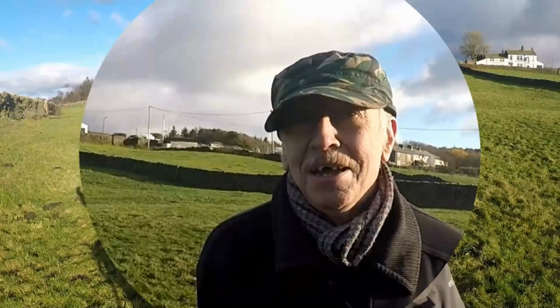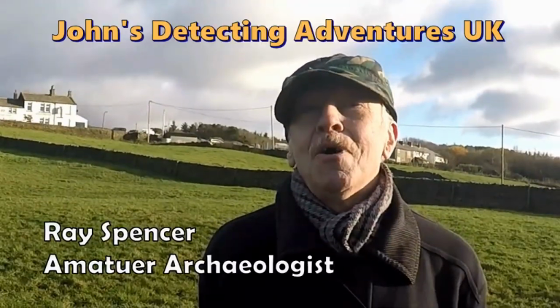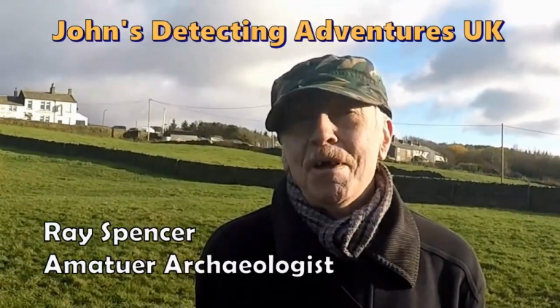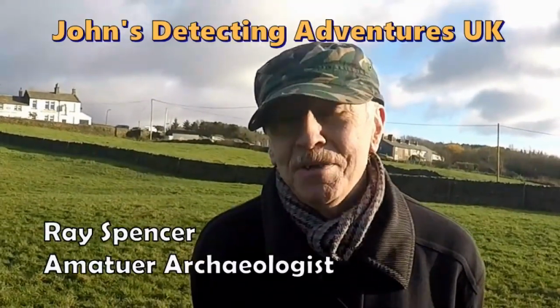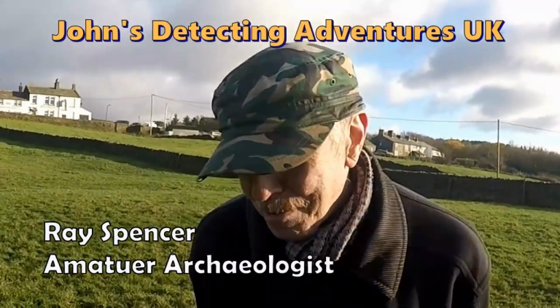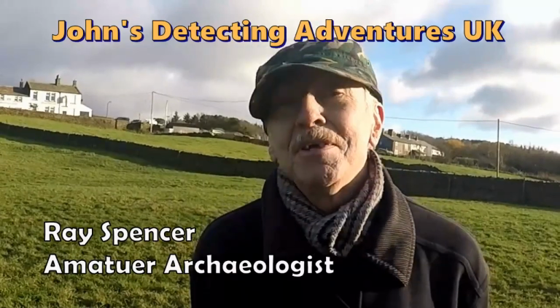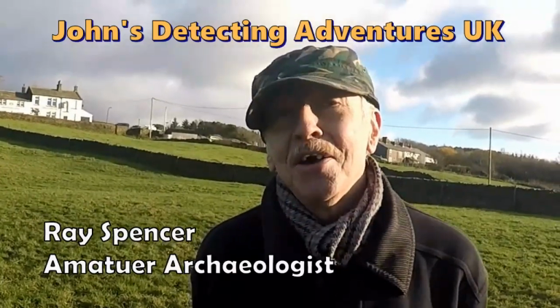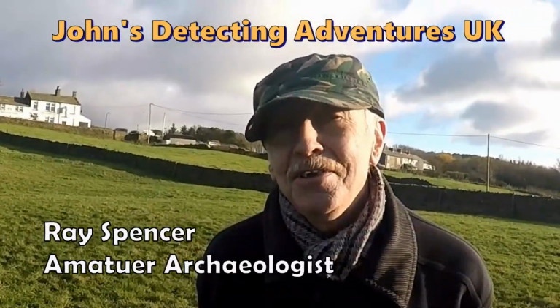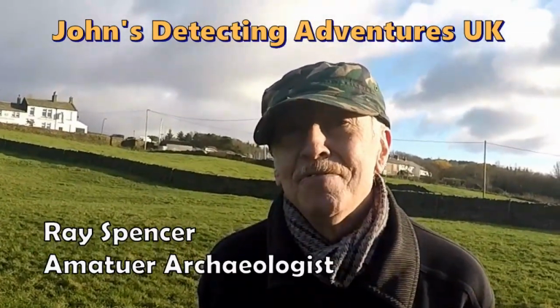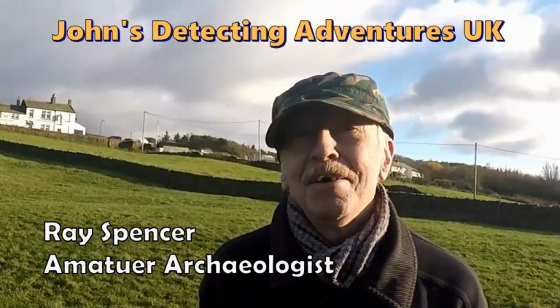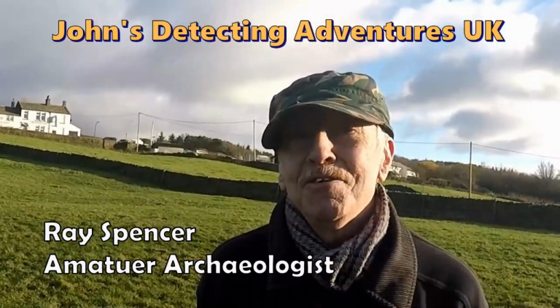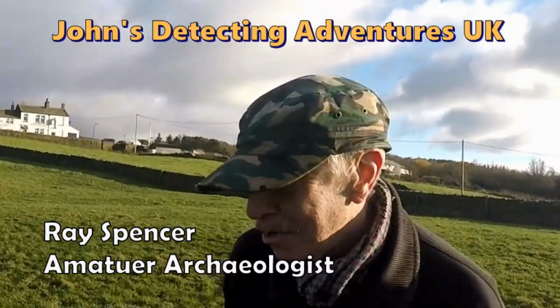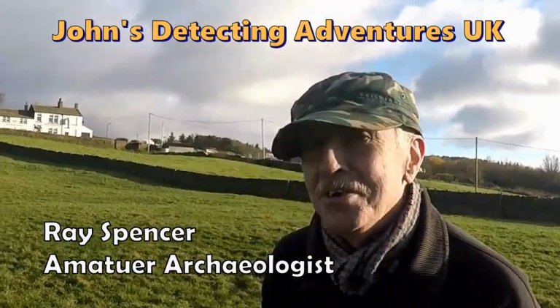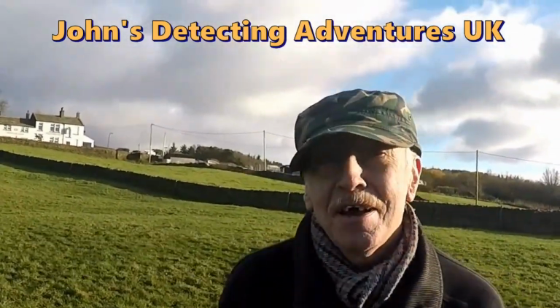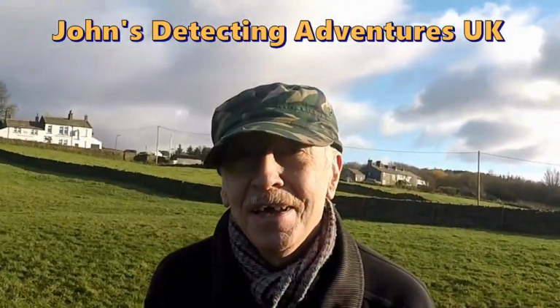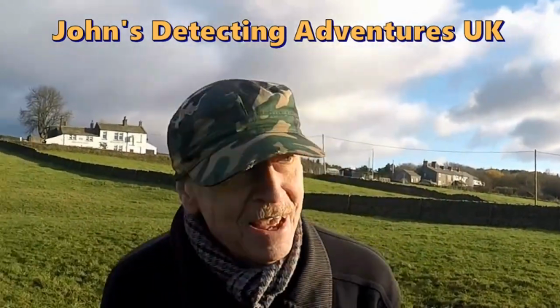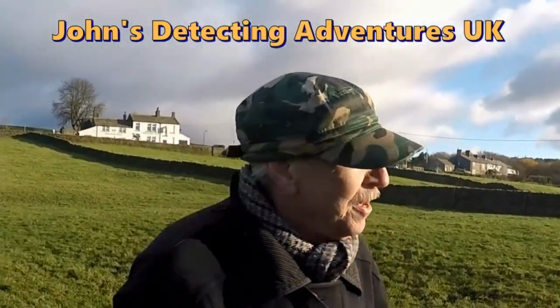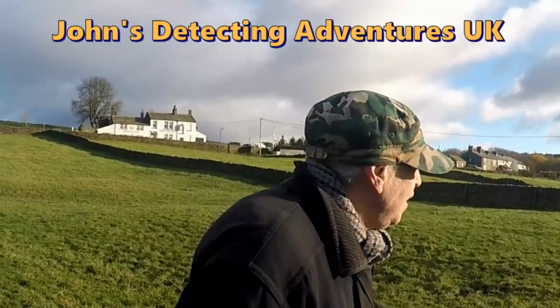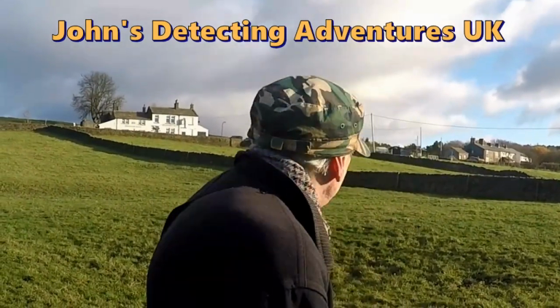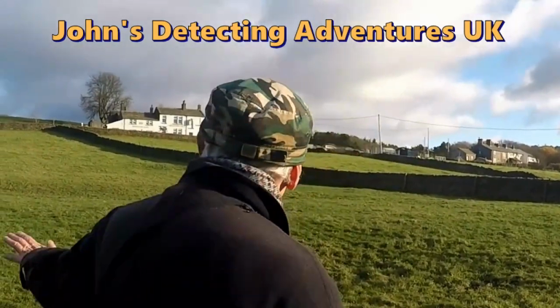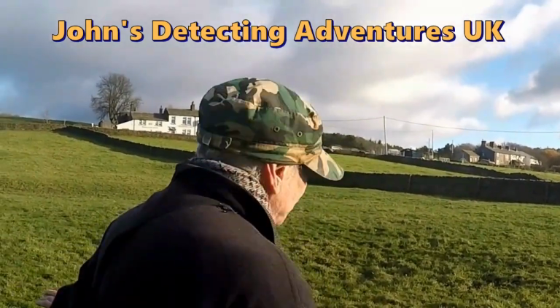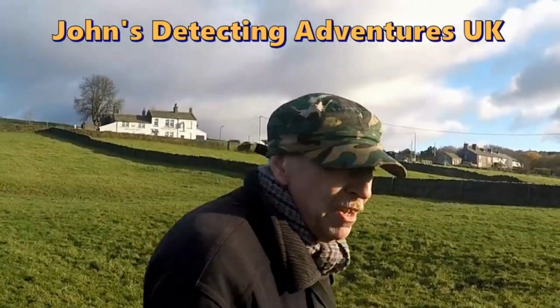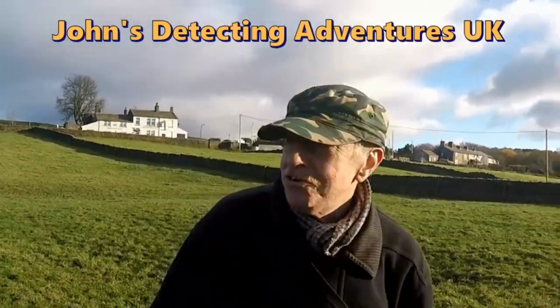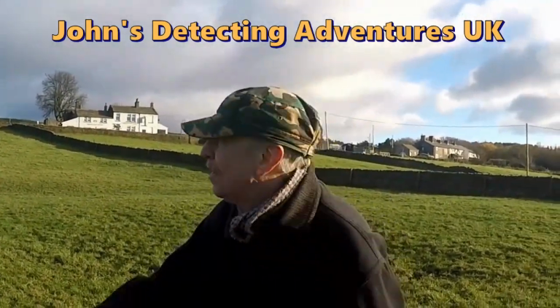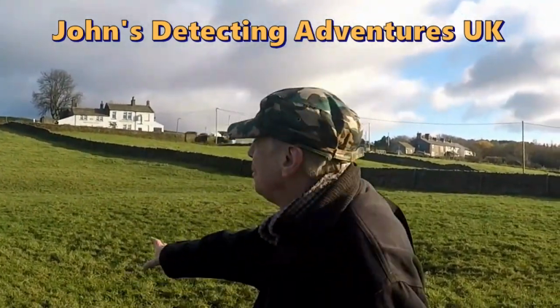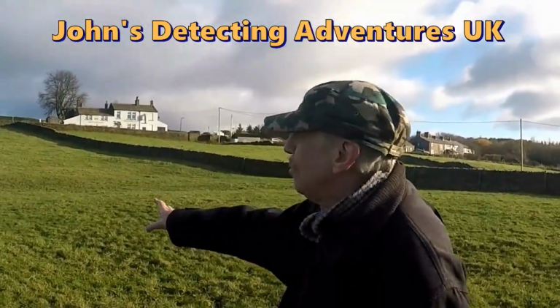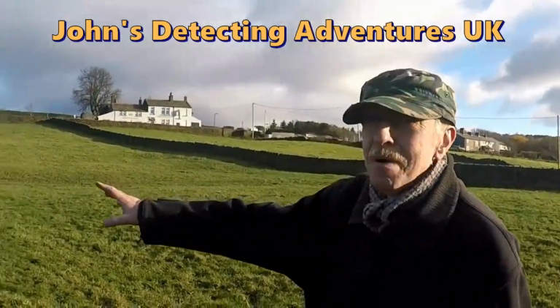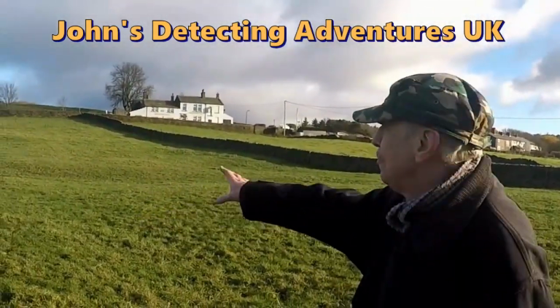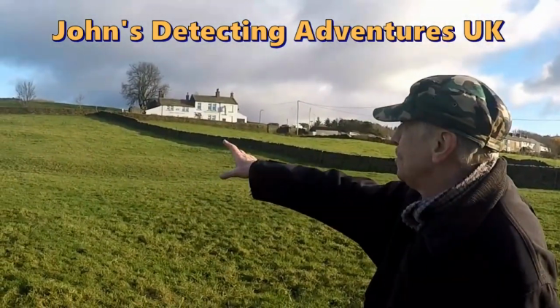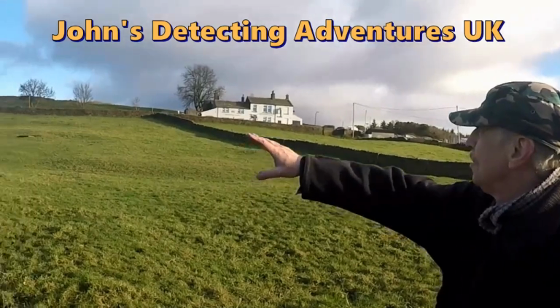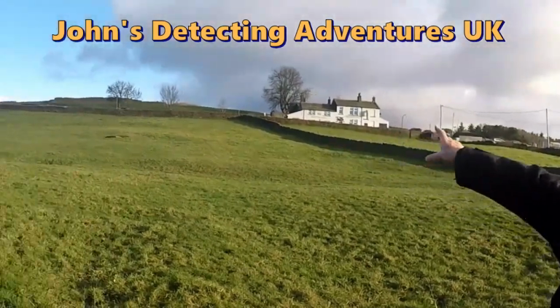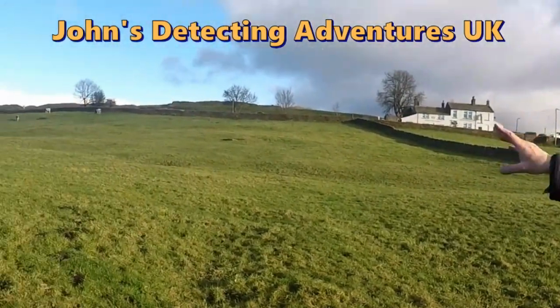Hello, I'm Ray Spencer. I'm an amateur archaeologist and very interested in the local history around here. Now, here's the site of an abandoned village. You can see all the mounds, all the earthwork there.